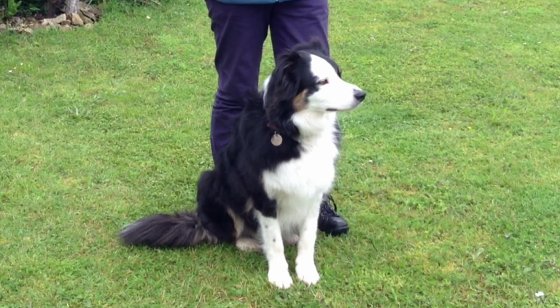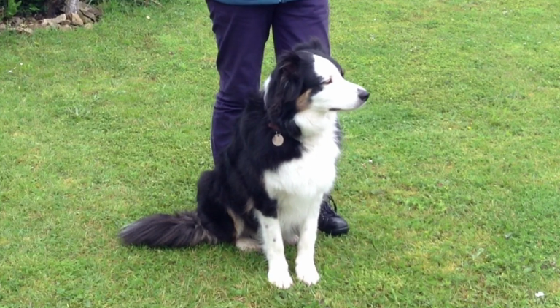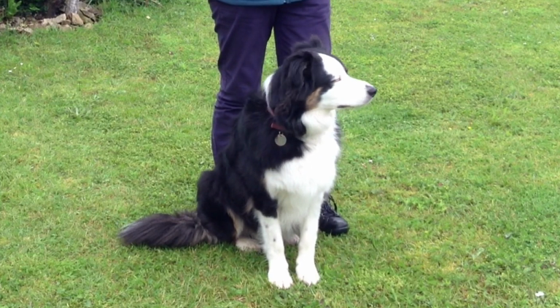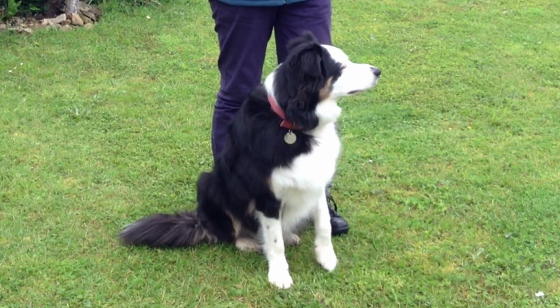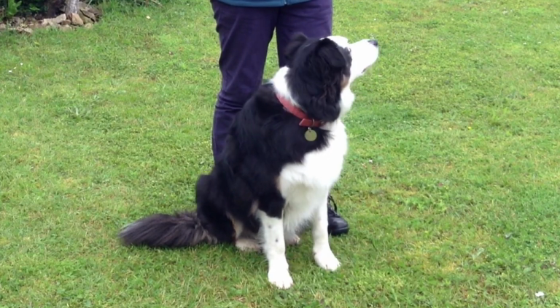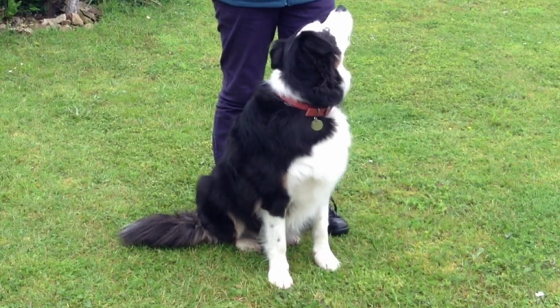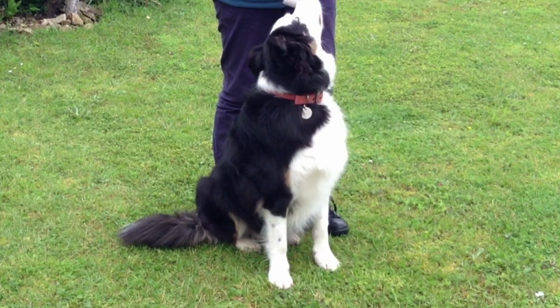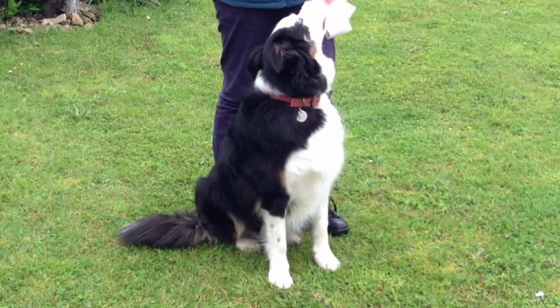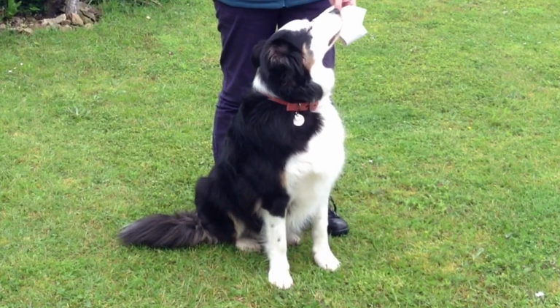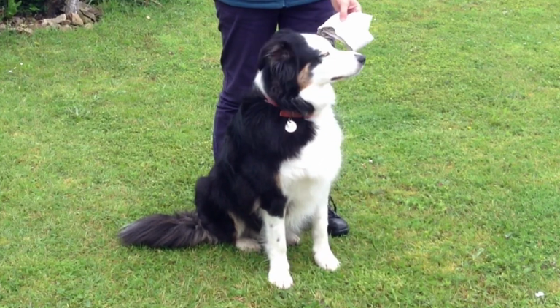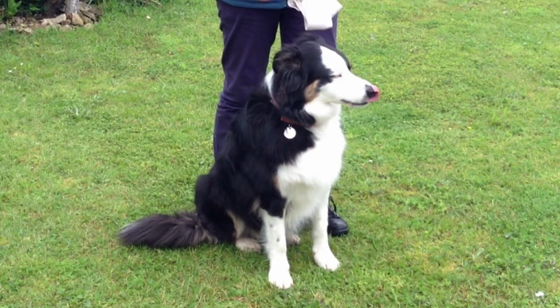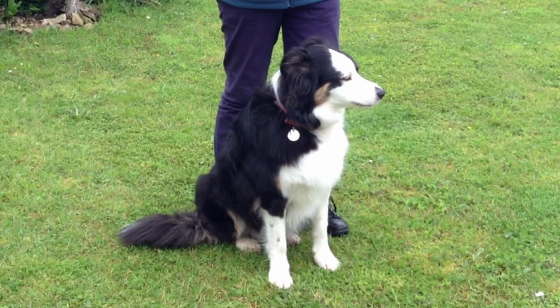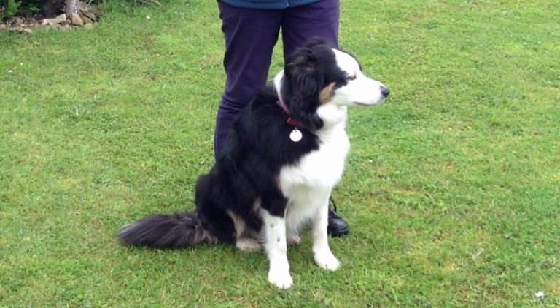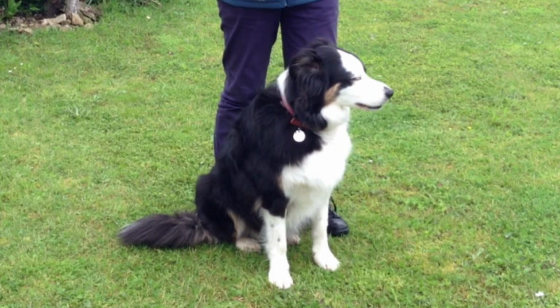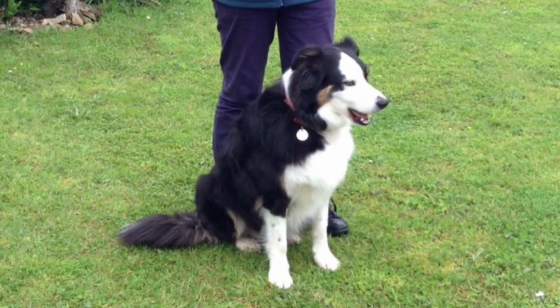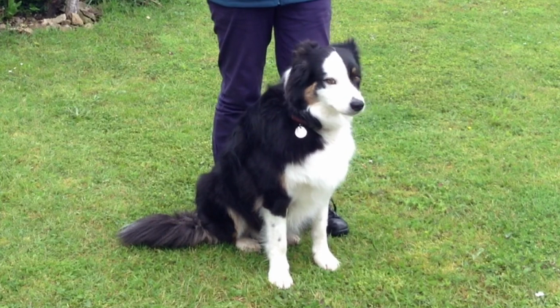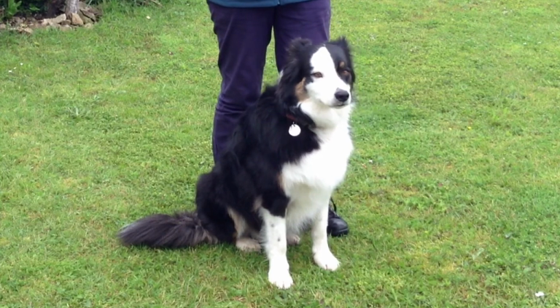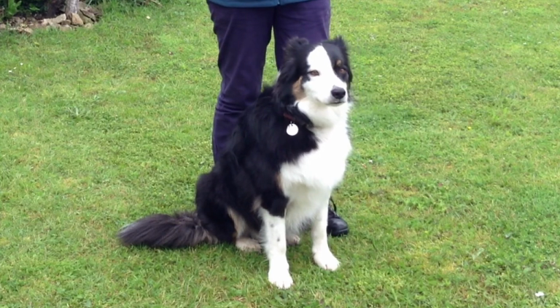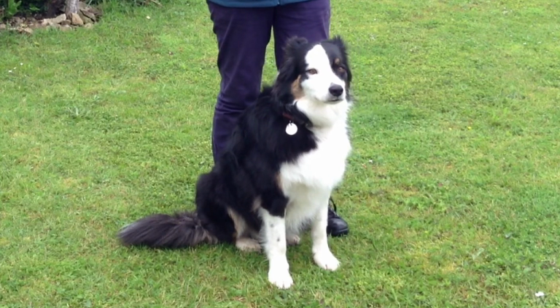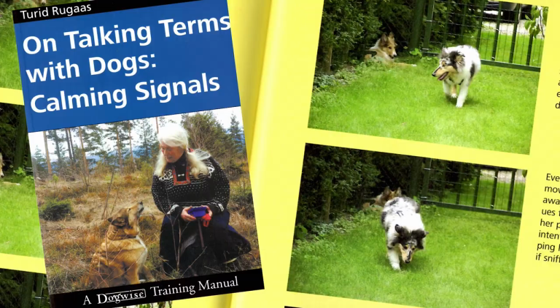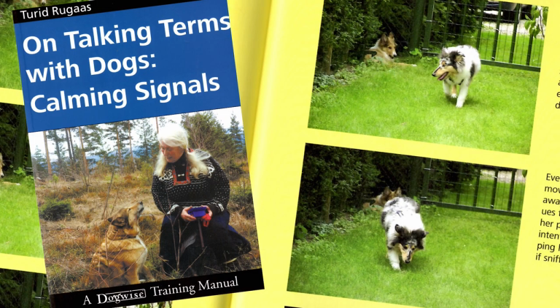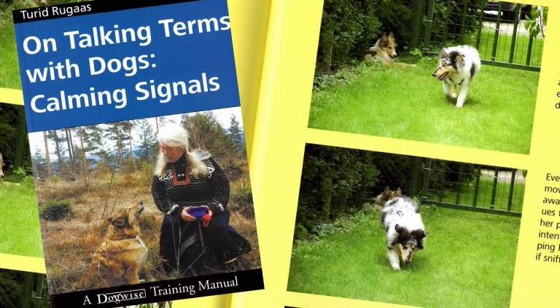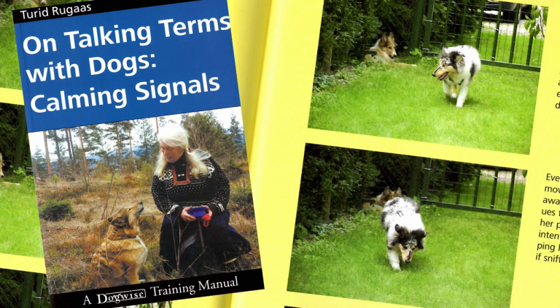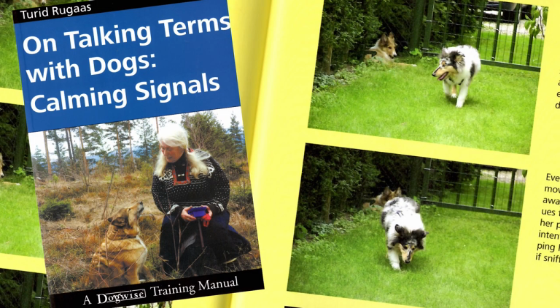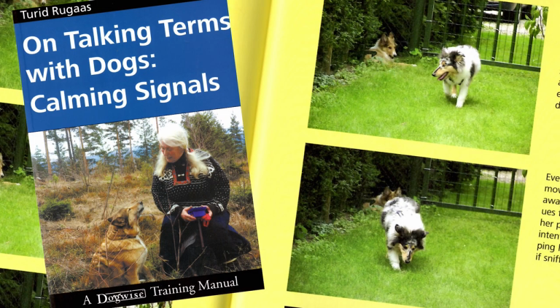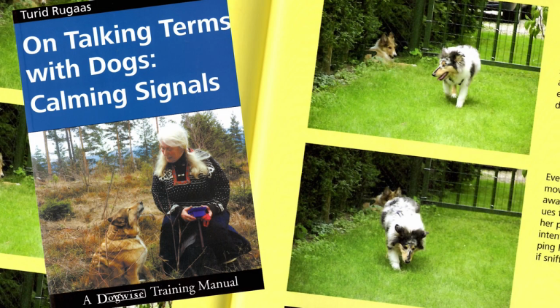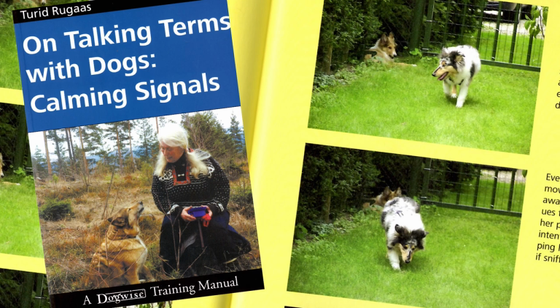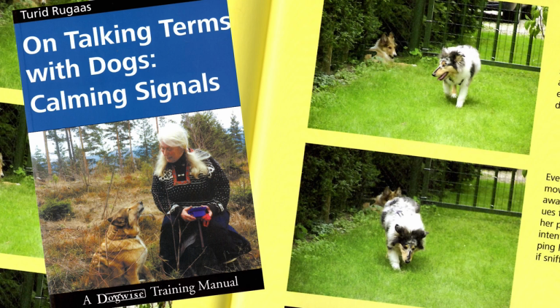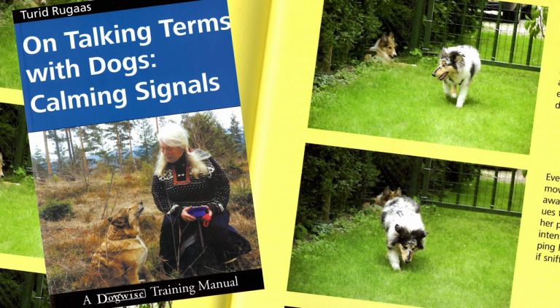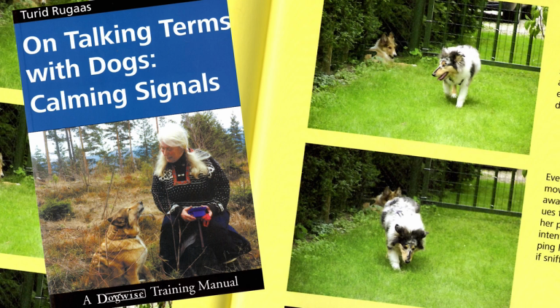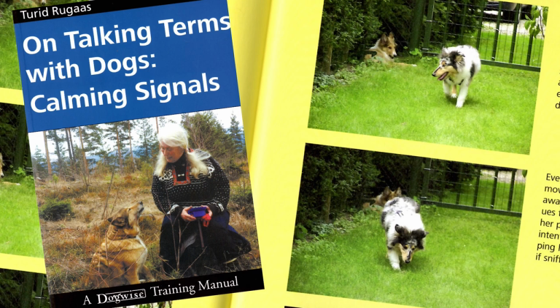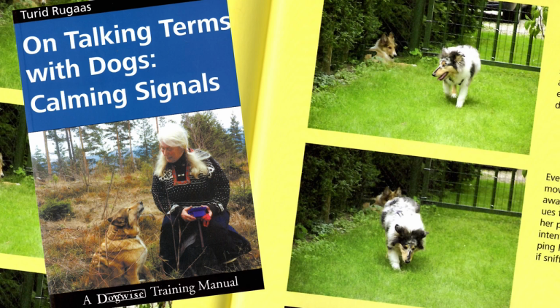So what are these calming signals? Well, Turid Rugas, a Norwegian dog trainer, has documented them all in this very useful little book called 'On Talking Terms With Dogs: Calming Signals.'